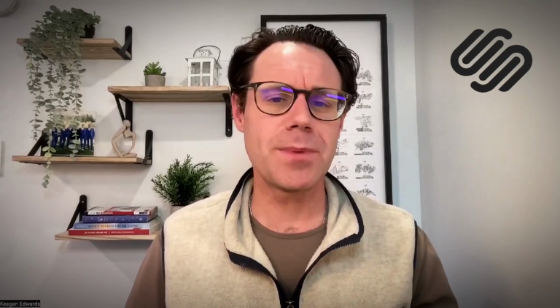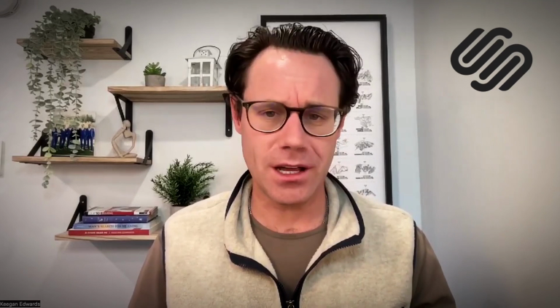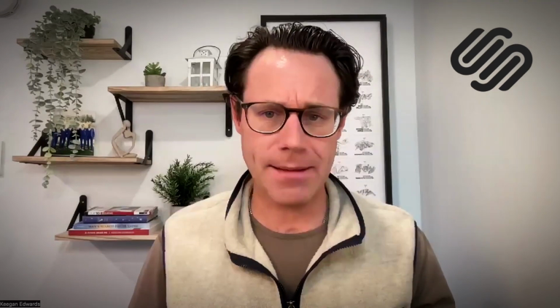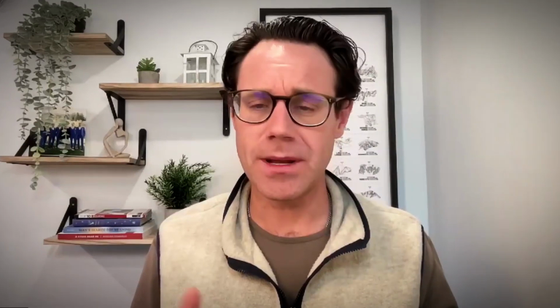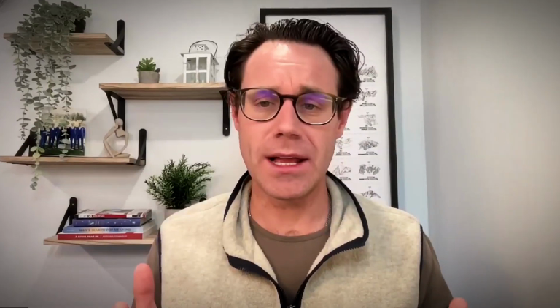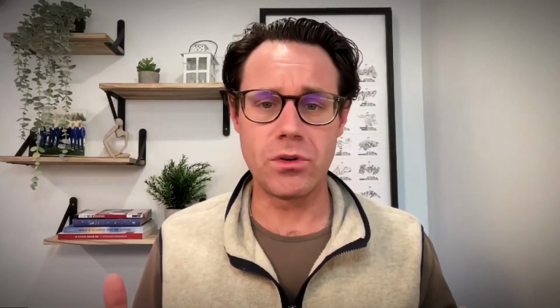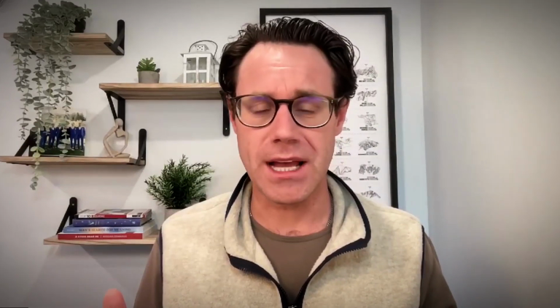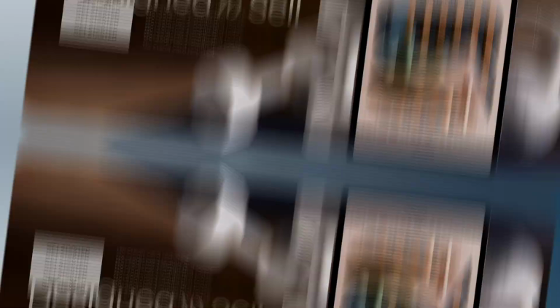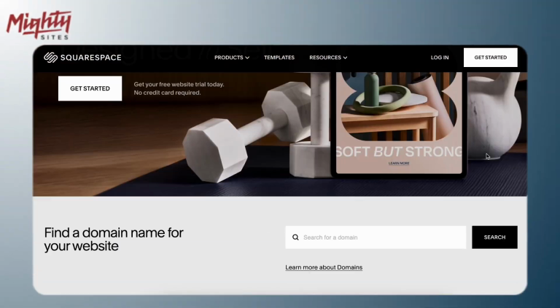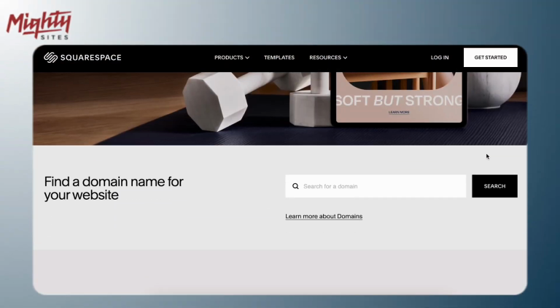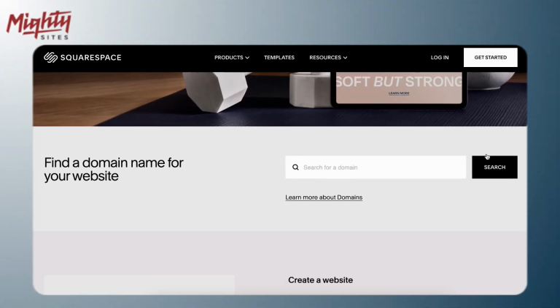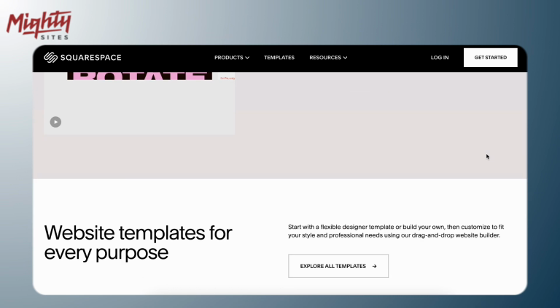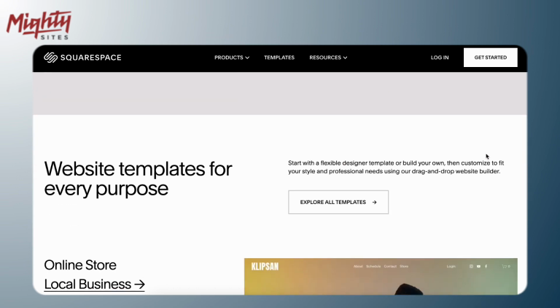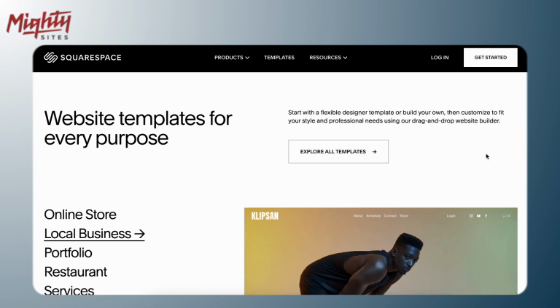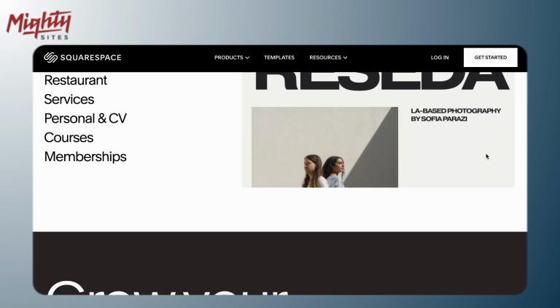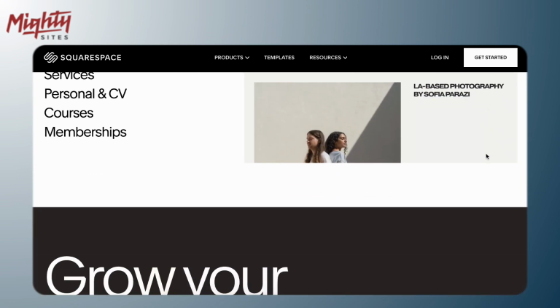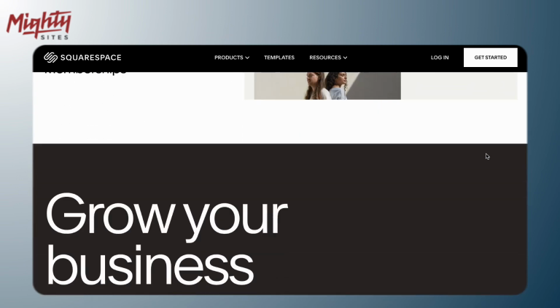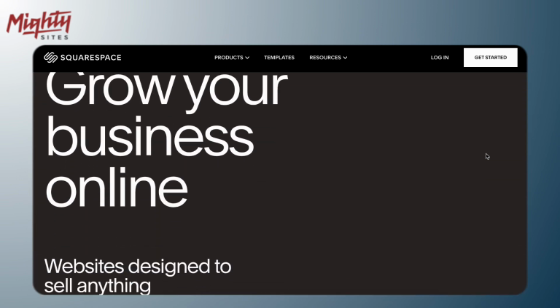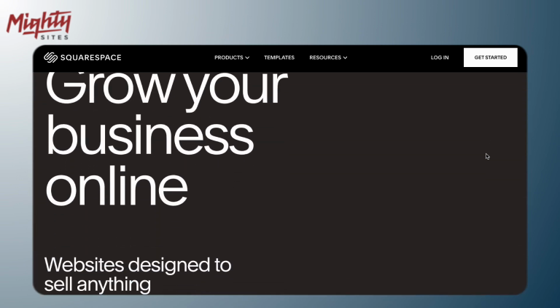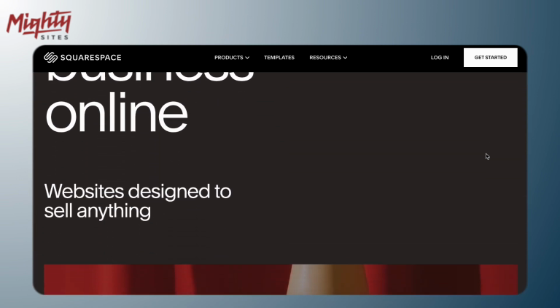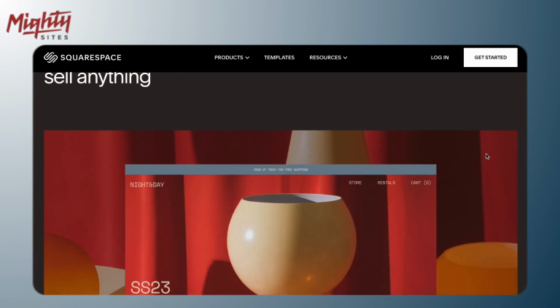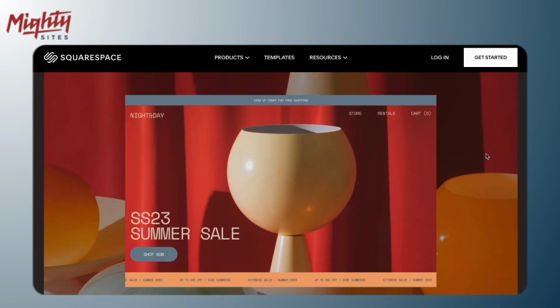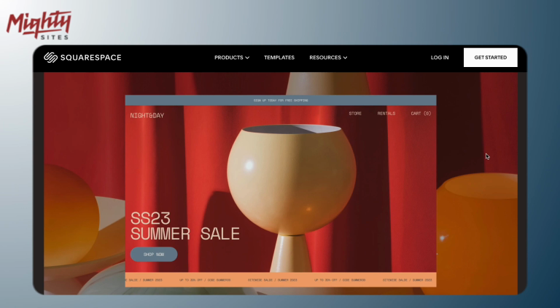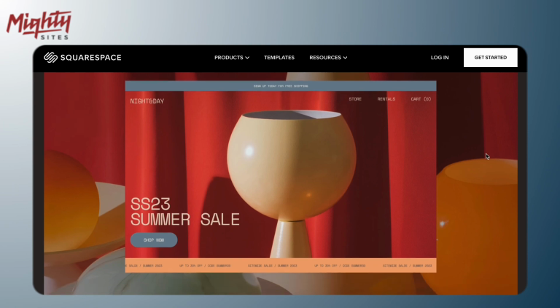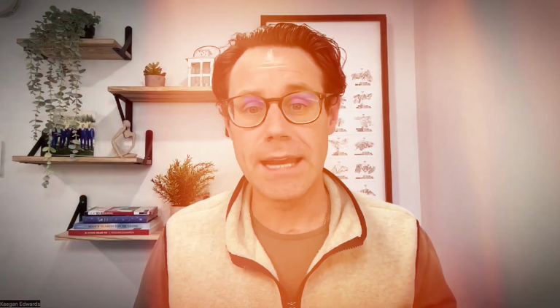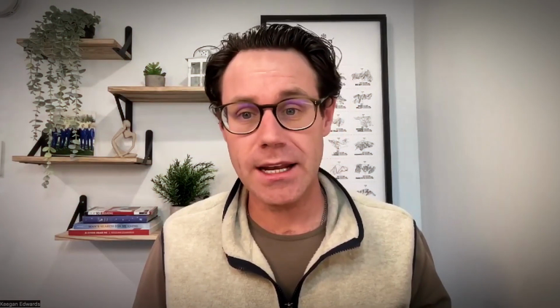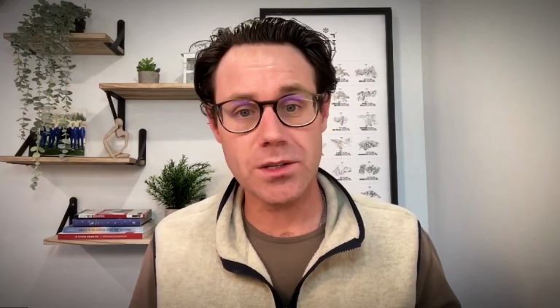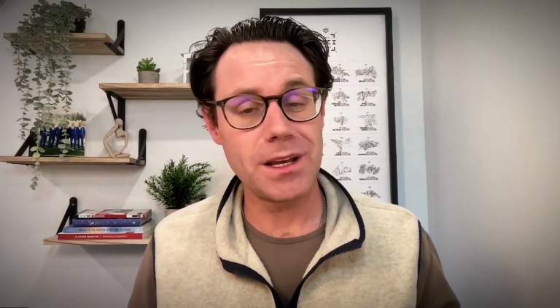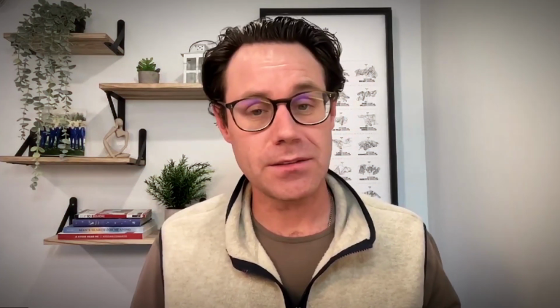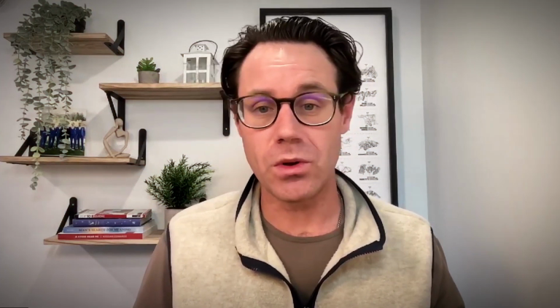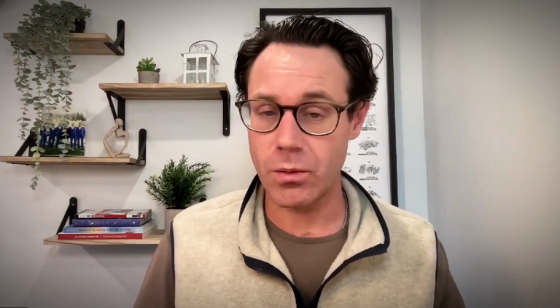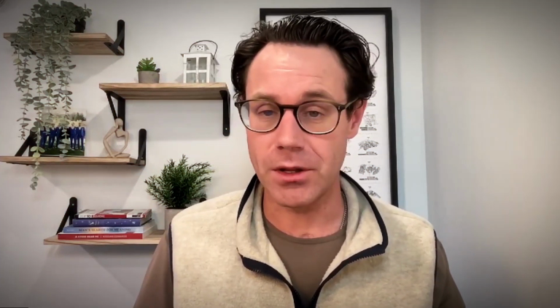Squarespace is another great option, especially if you like beautiful, clean designs. The templates are really professional-looking and they're known for being easy to use. Squarespace is also a good choice if you're planning on selling online because their e-commerce features are pretty good. The downside: Squarespace can be a little less flexible than other website builders.